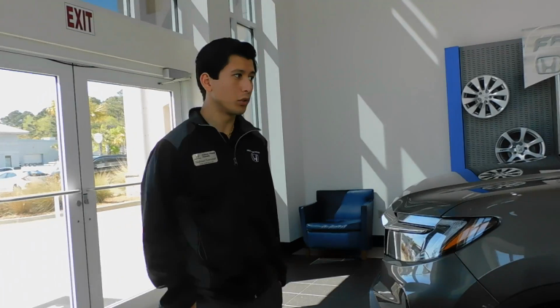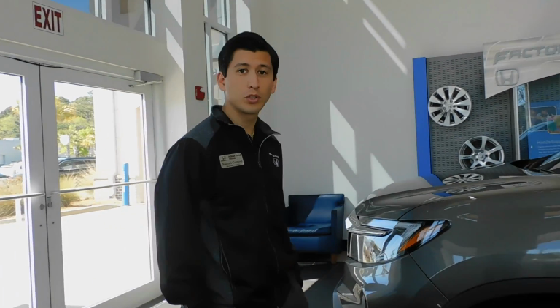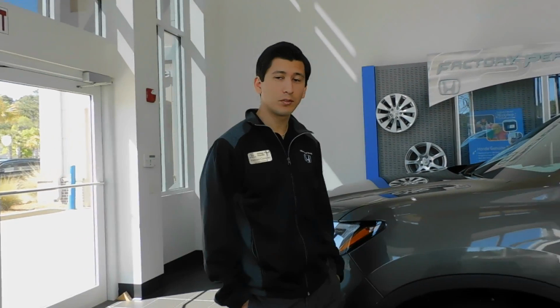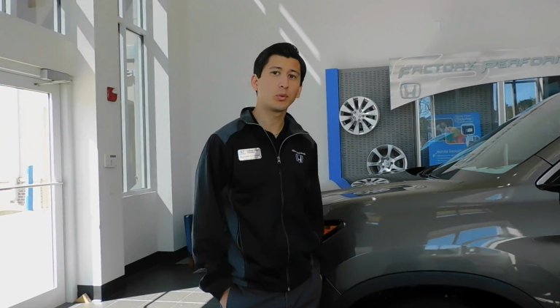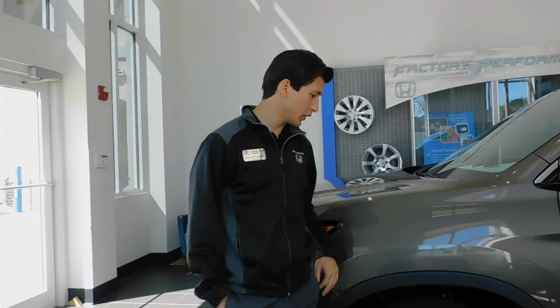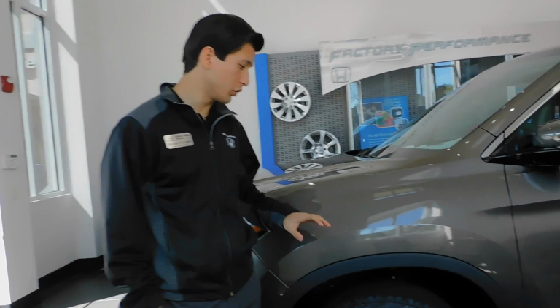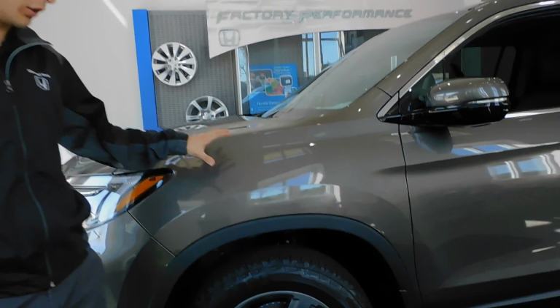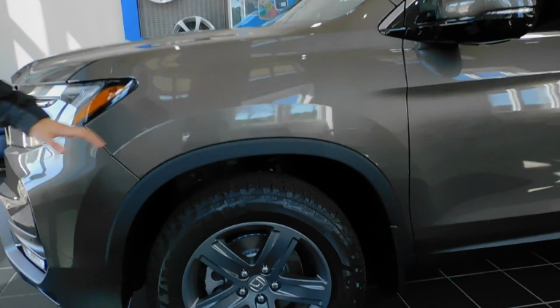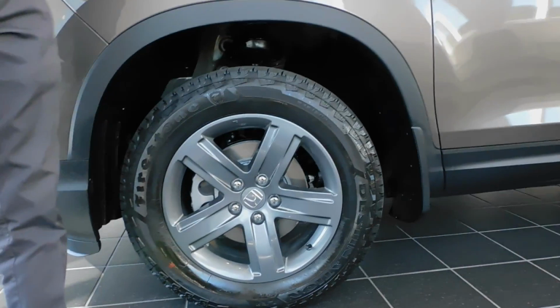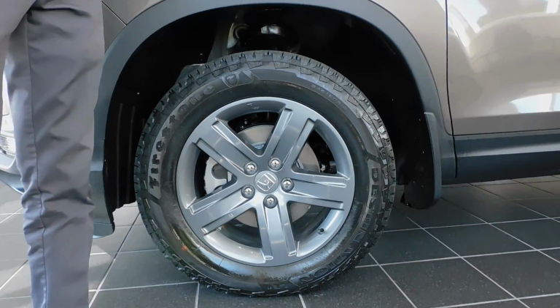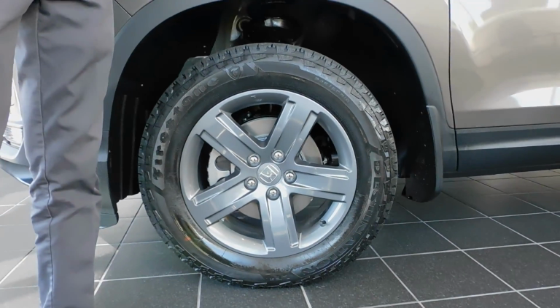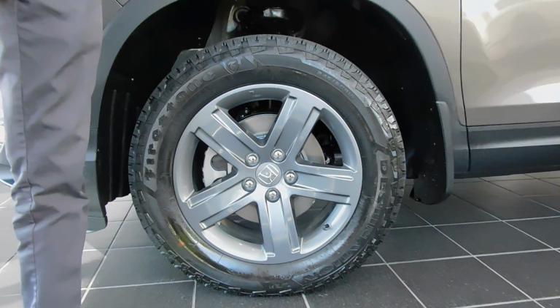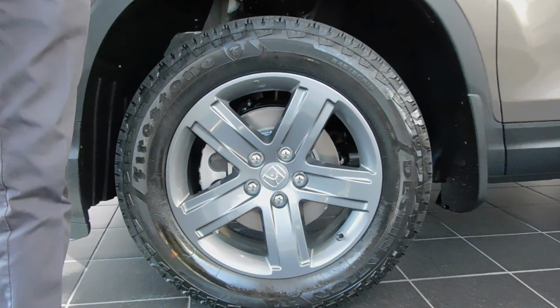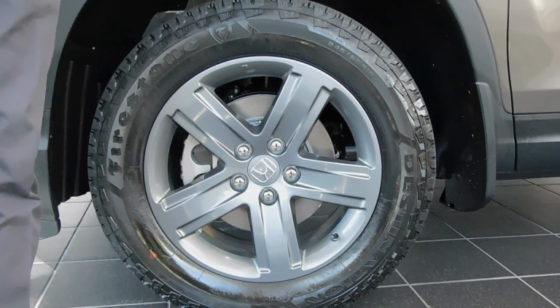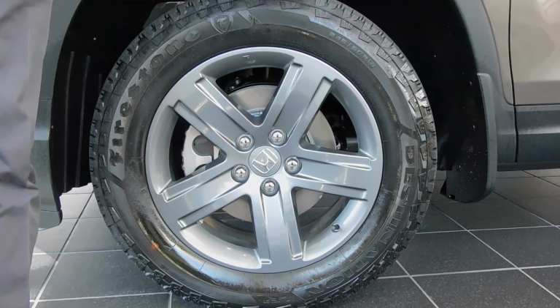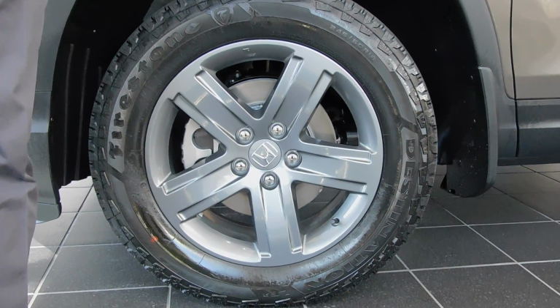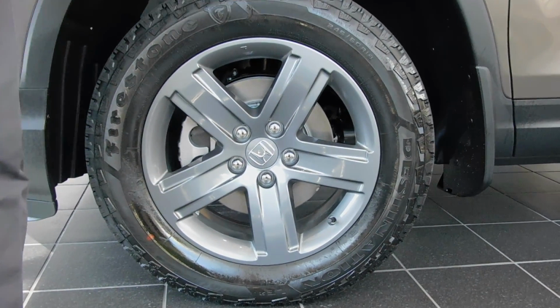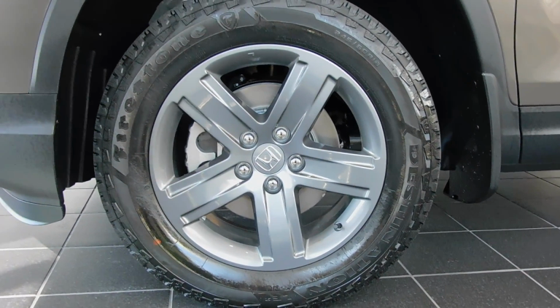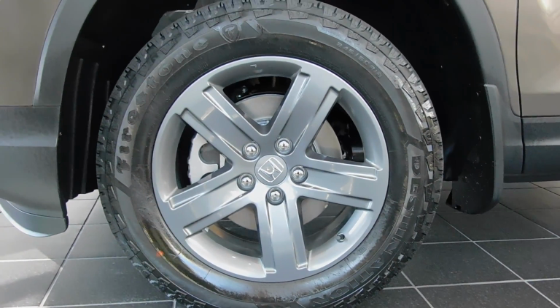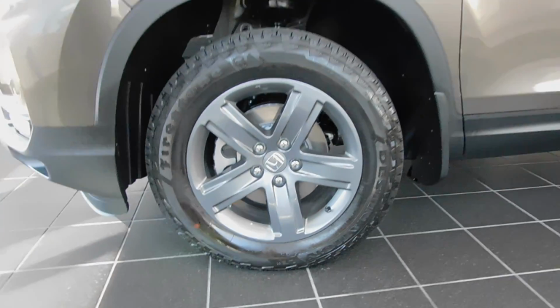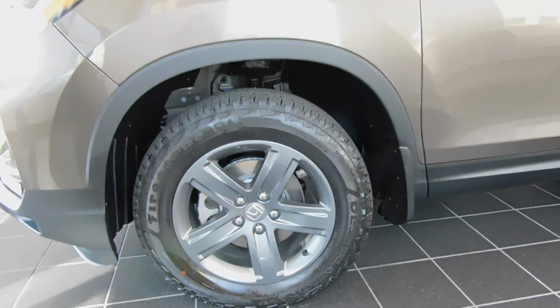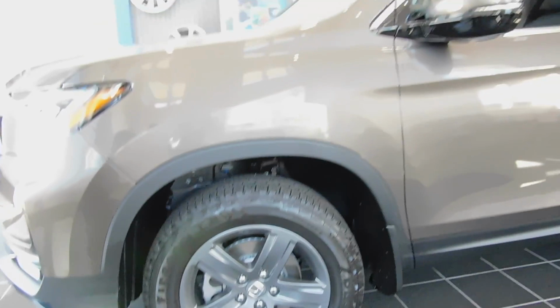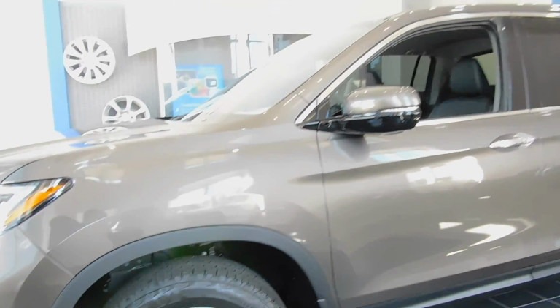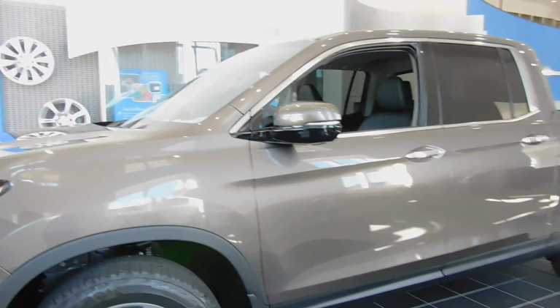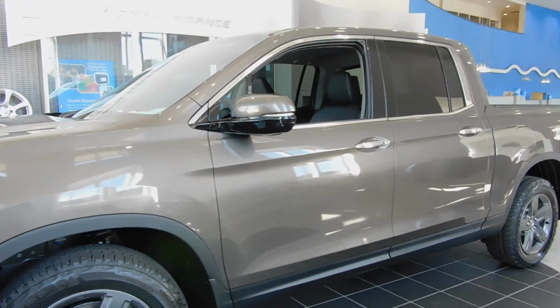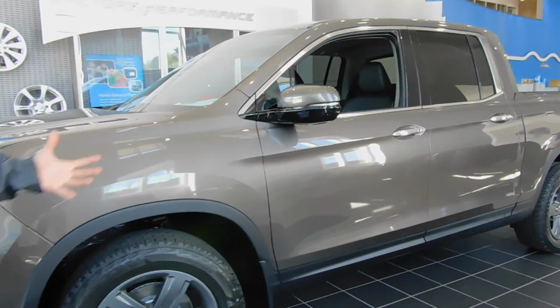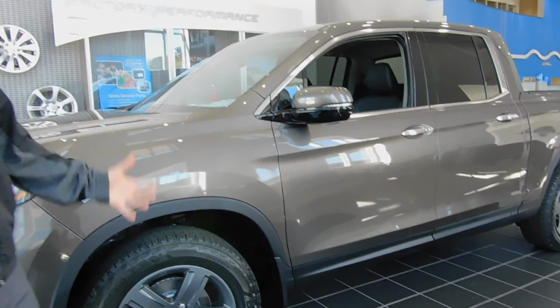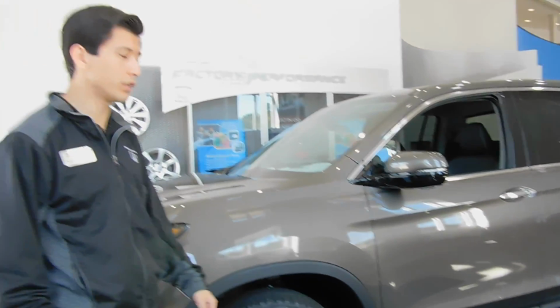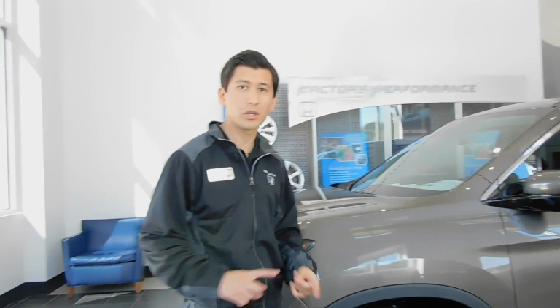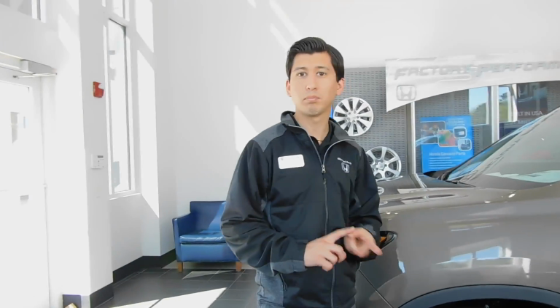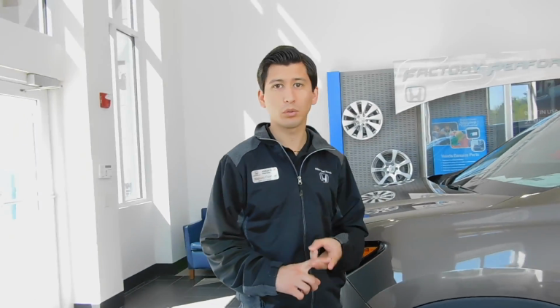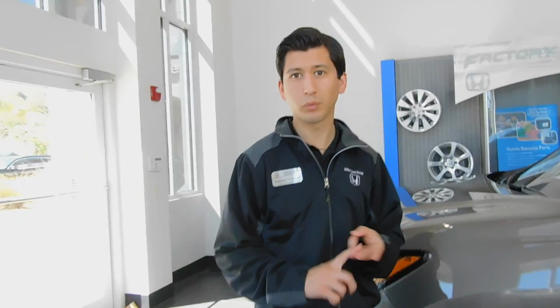Coming to the side of the 2022 Ridgeline — this is an RTLE, the top-of-the-line trim — every single Ridgeline is going to come with these beefy new tires, giving you a lot of ground clearance and clearance for anything in the snow, mud, or even in the rain.